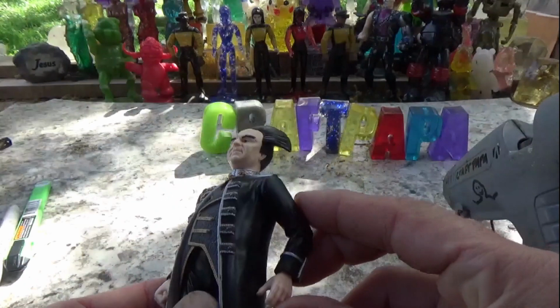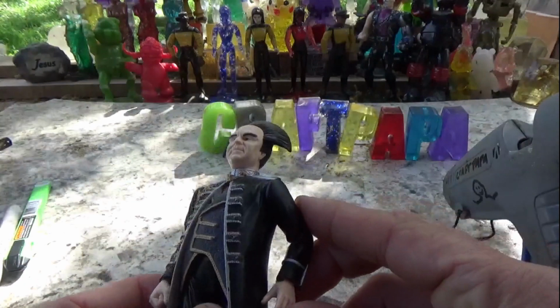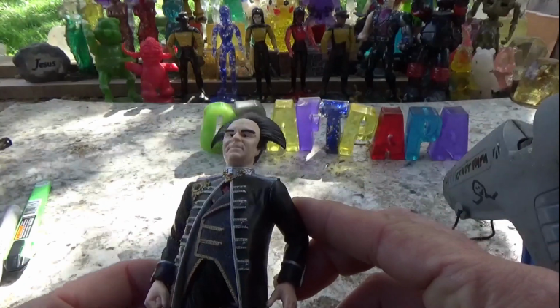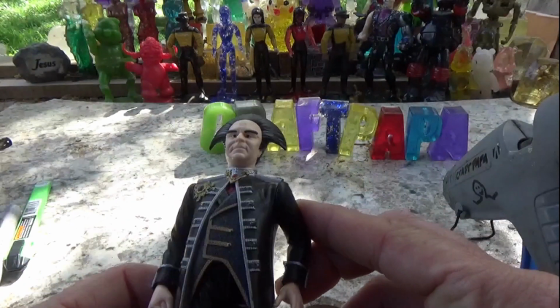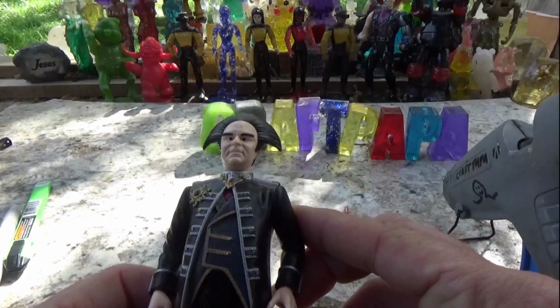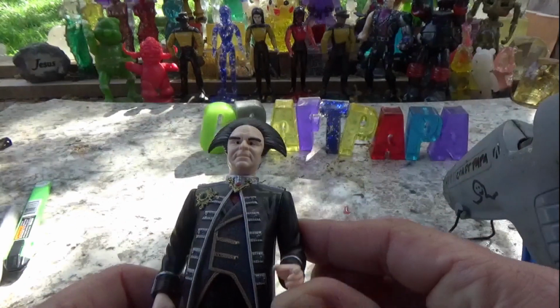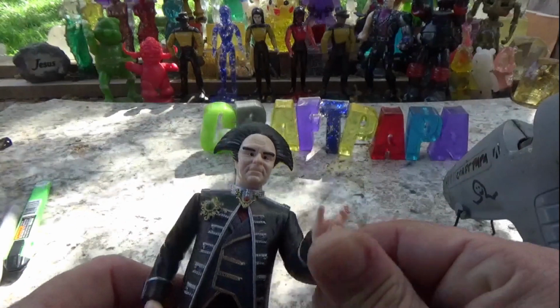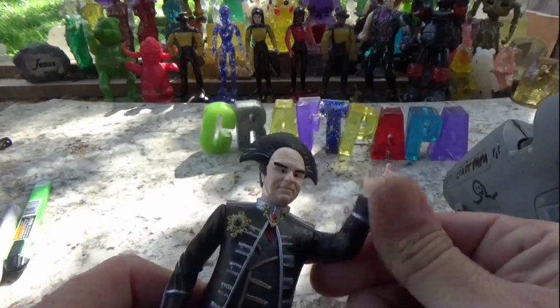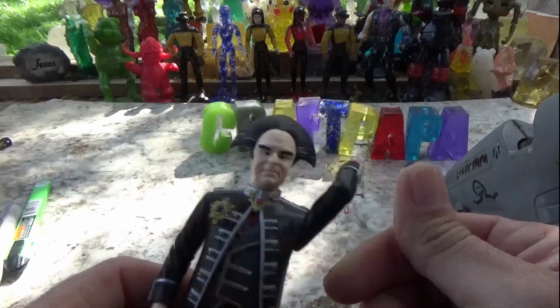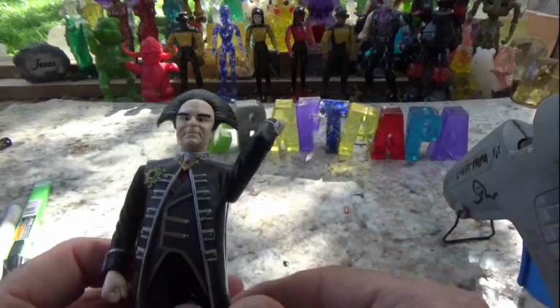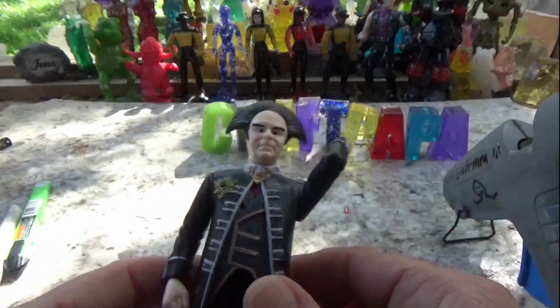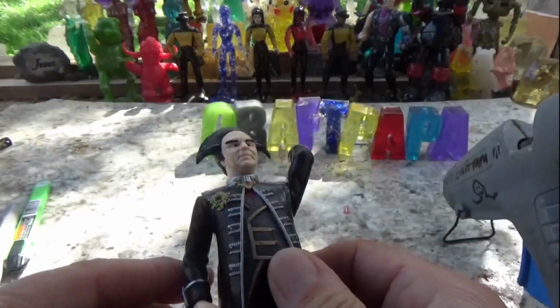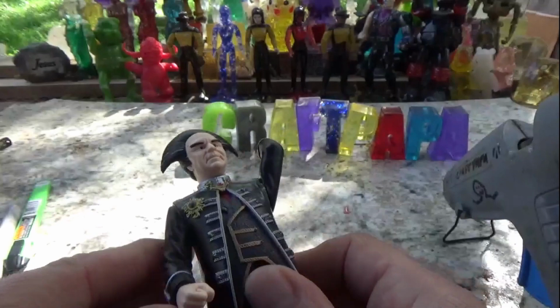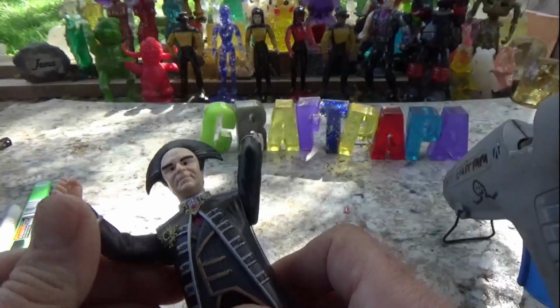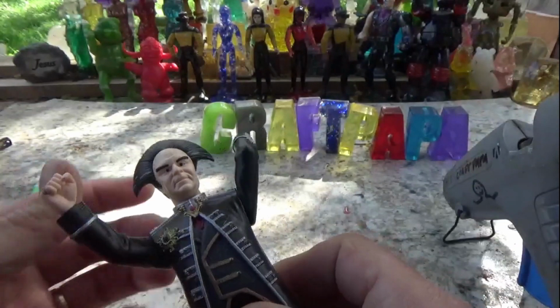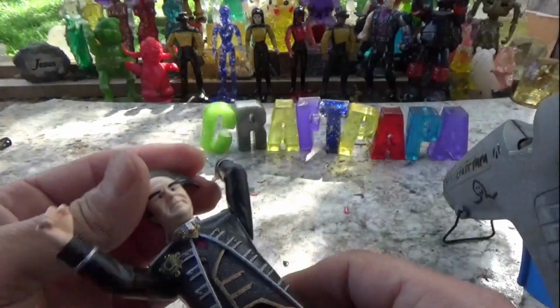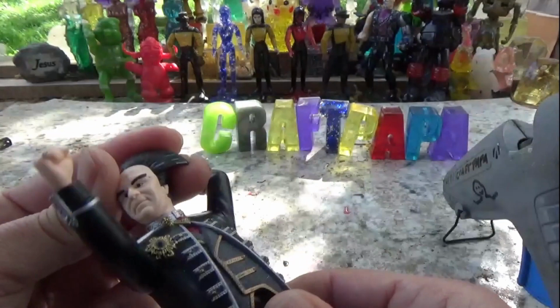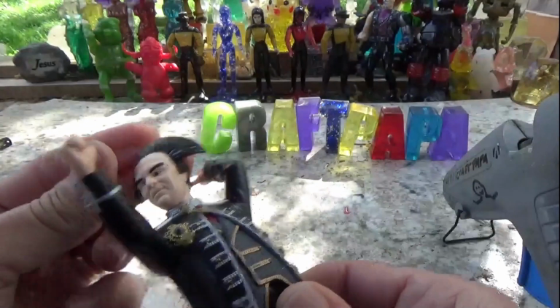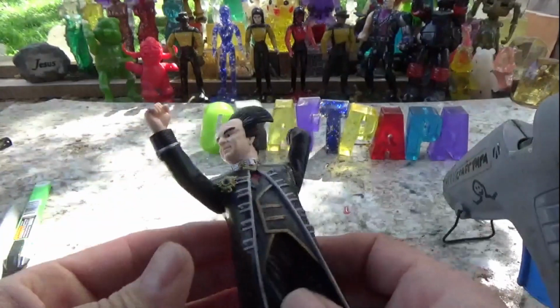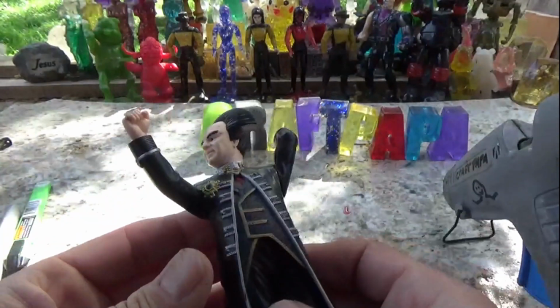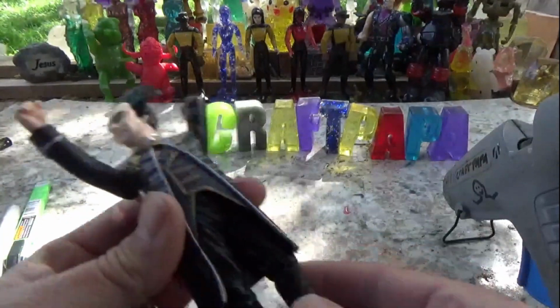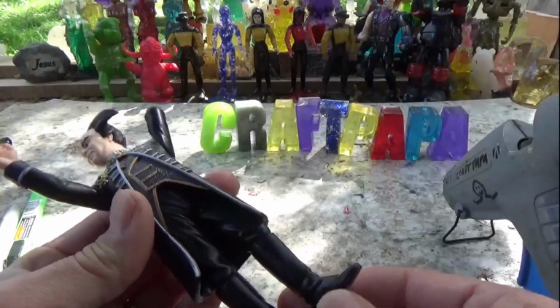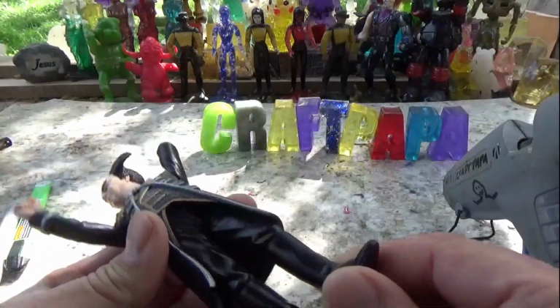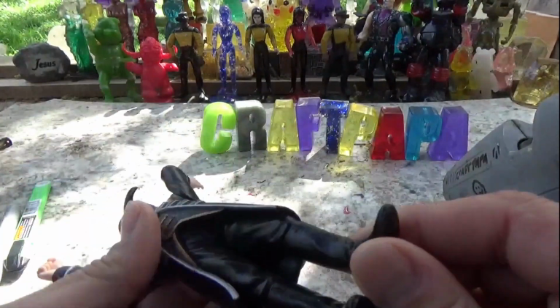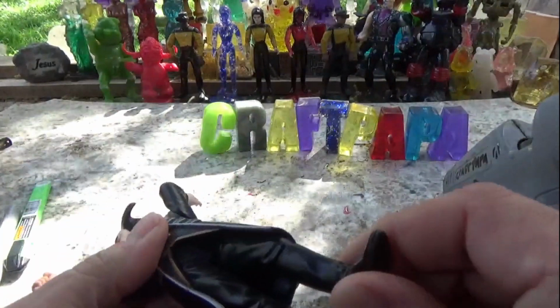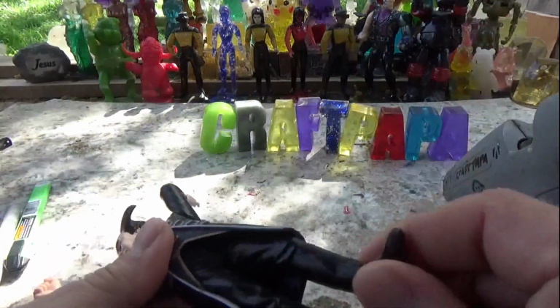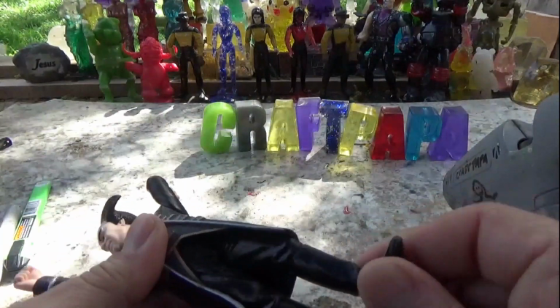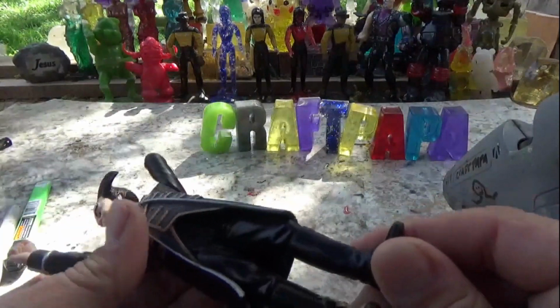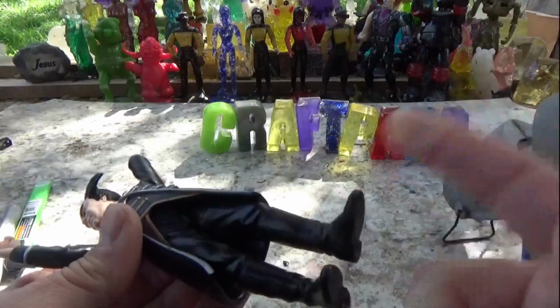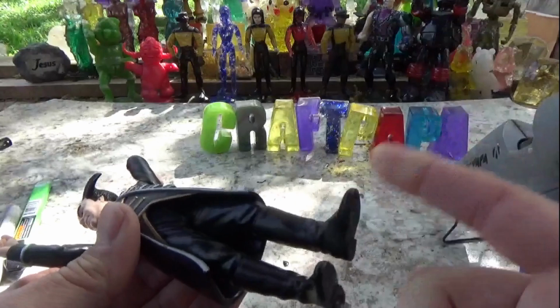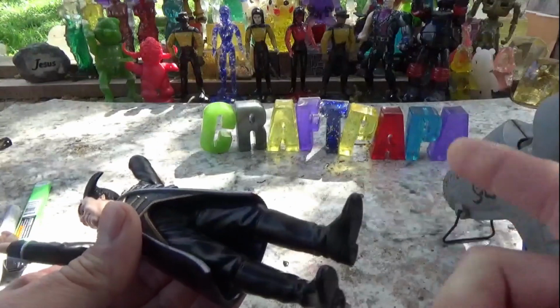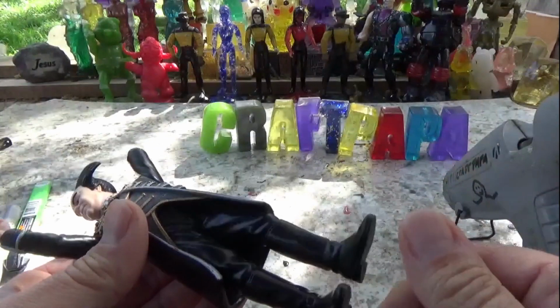Lando's got three points of articulation. The legs don't move at all, which means it'll be easy to cast.